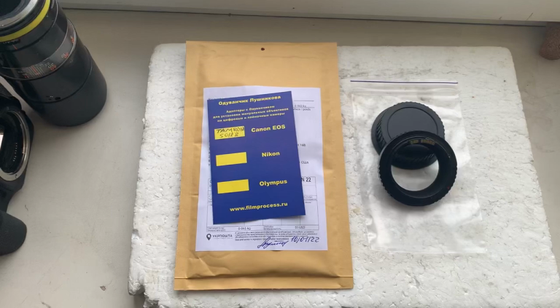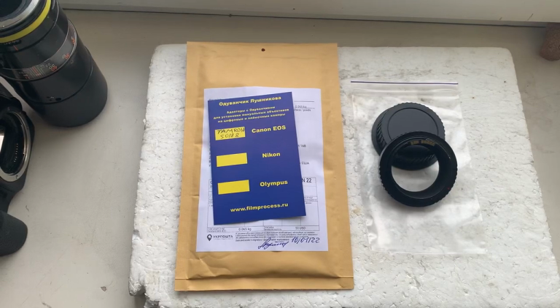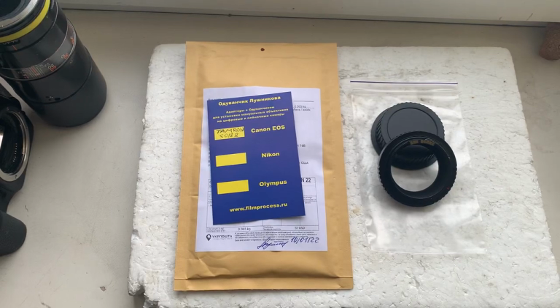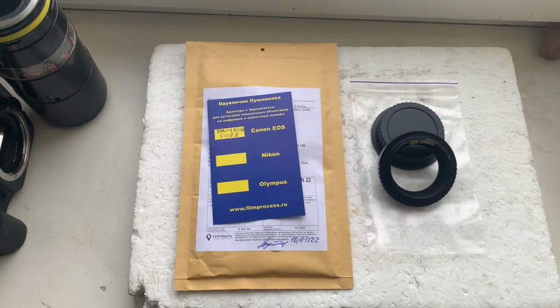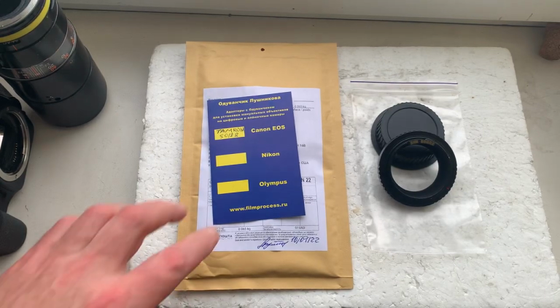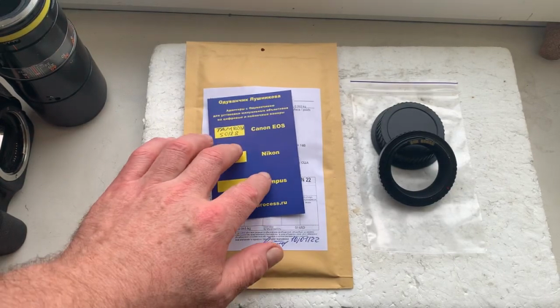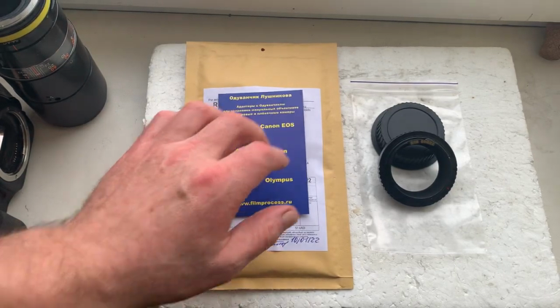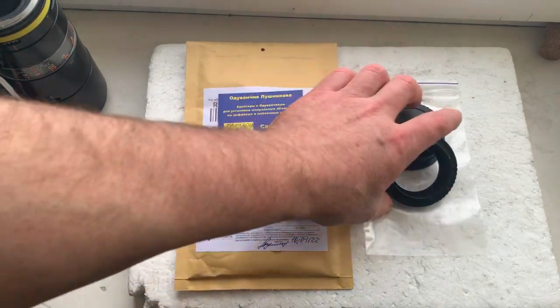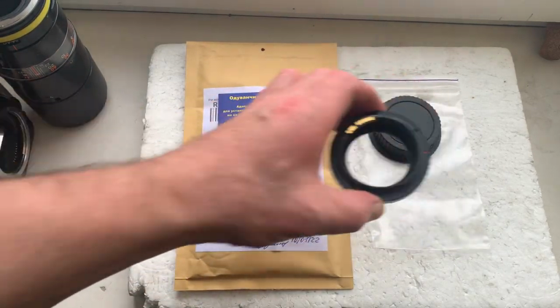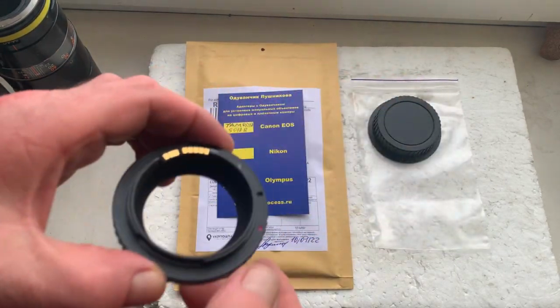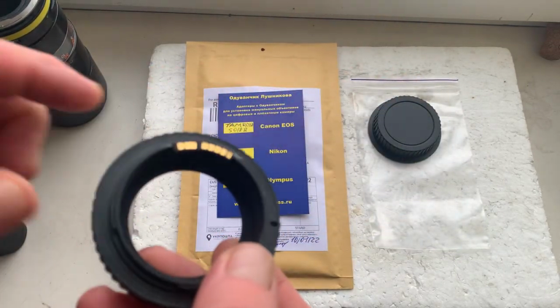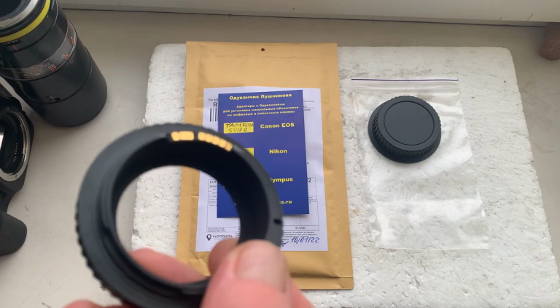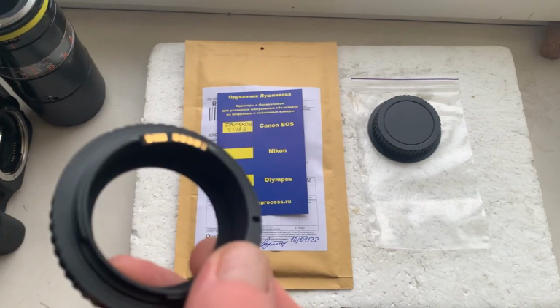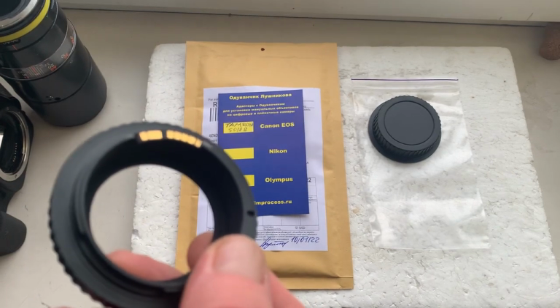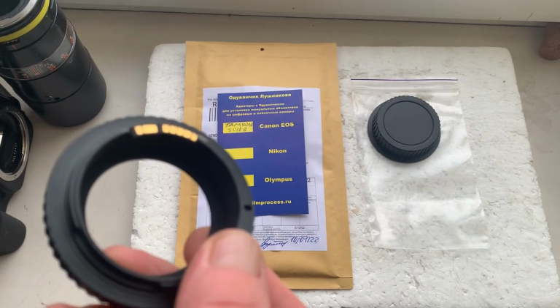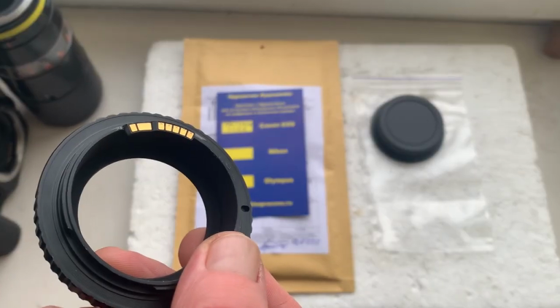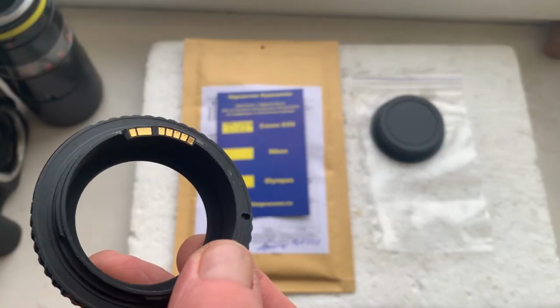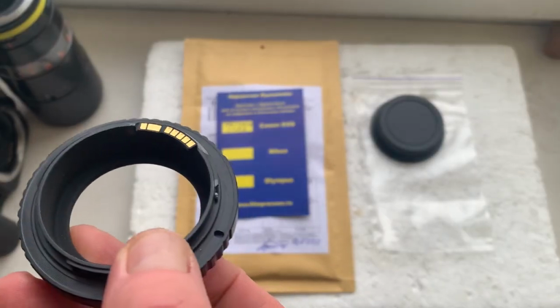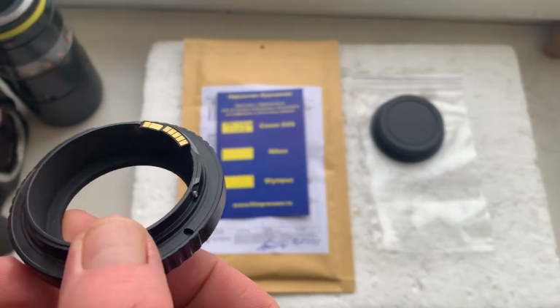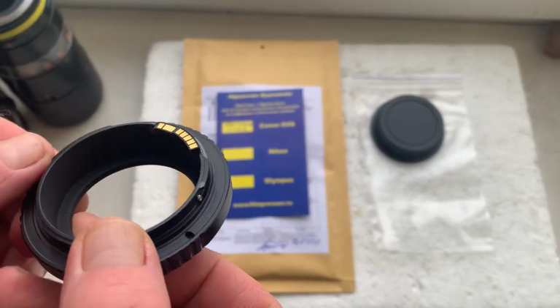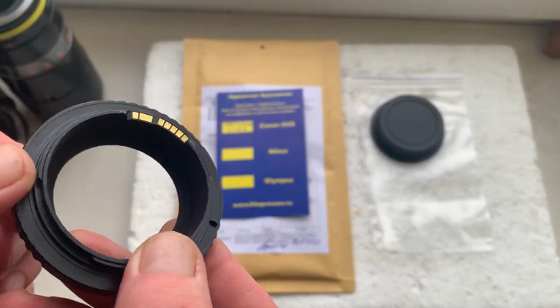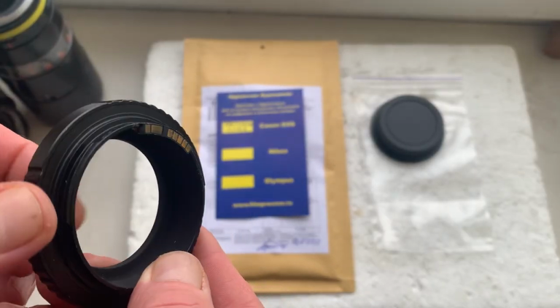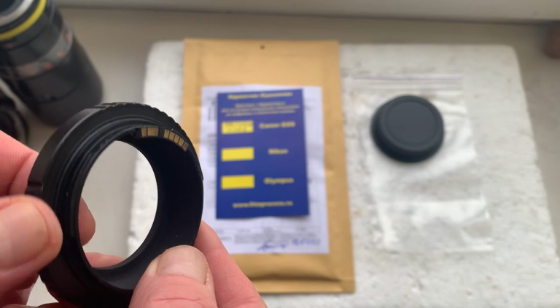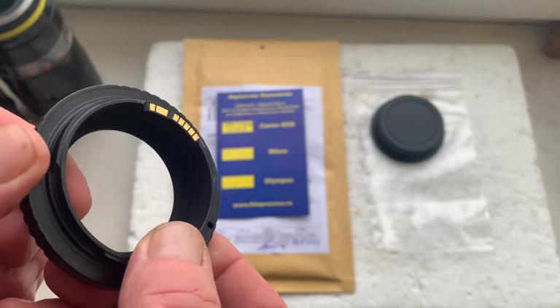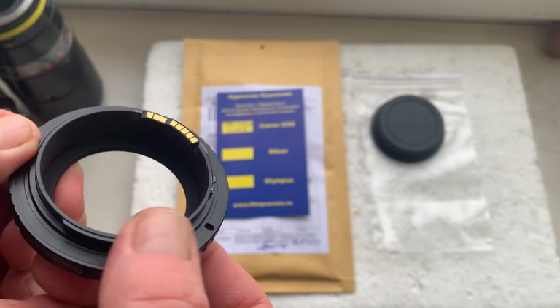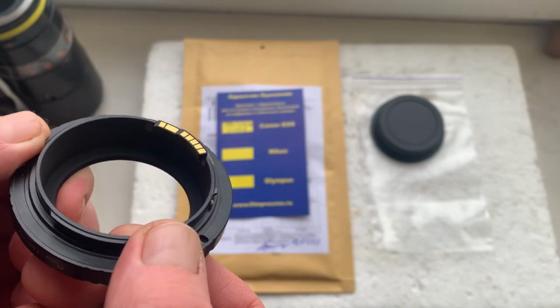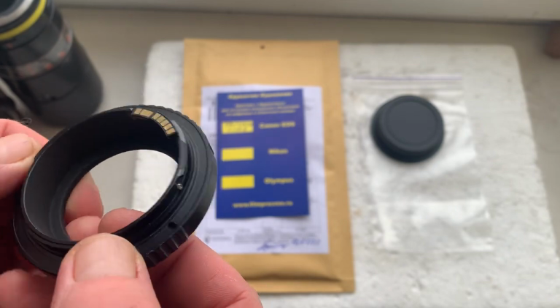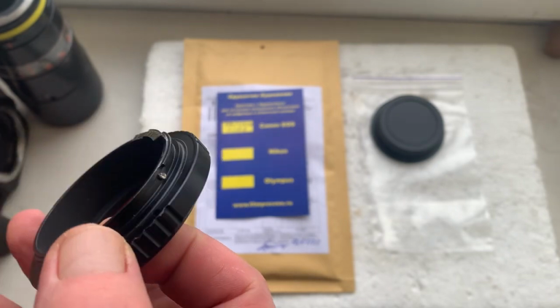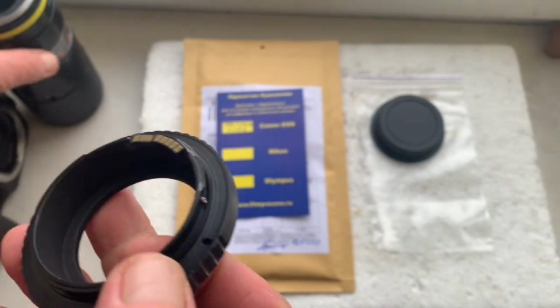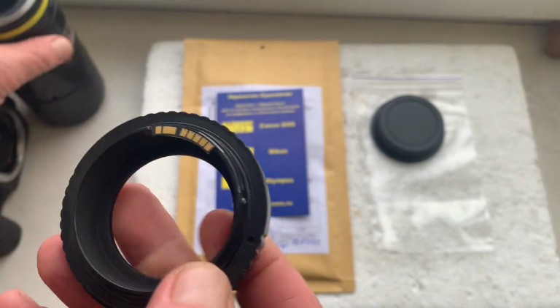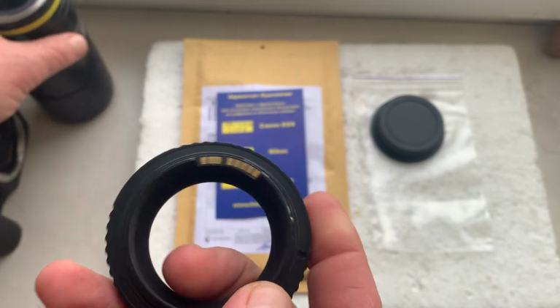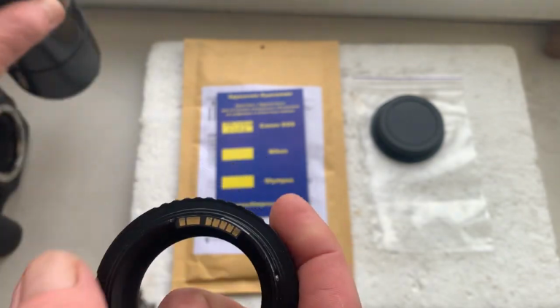Hello Bruce! This video is about your Tamron adapter to Canon adapter with the Nd11 chip. Now I'll check the adapter with chip in my camera with my testing lens.